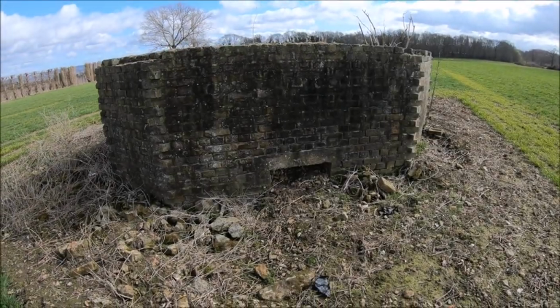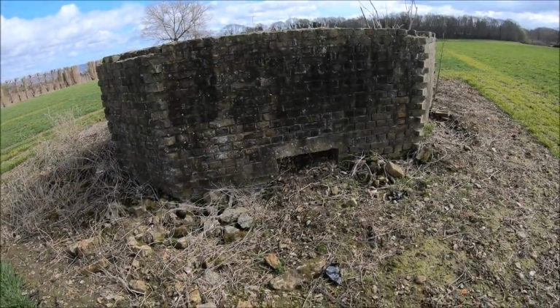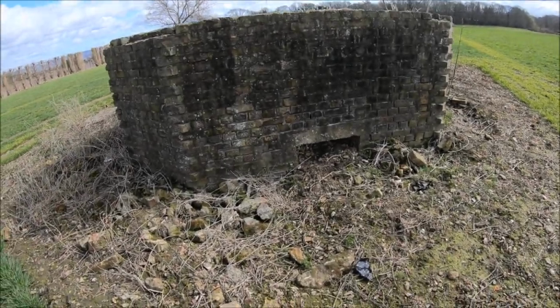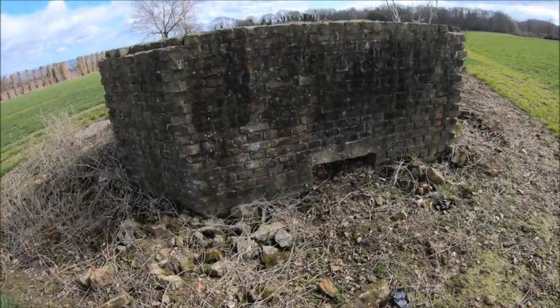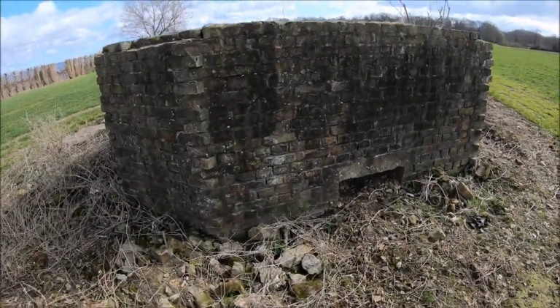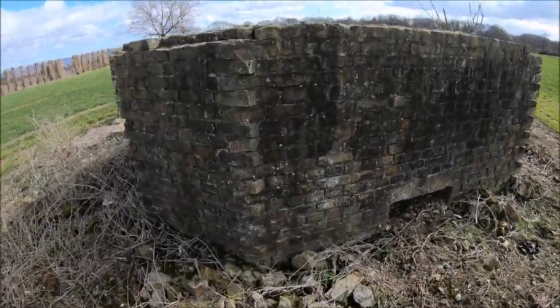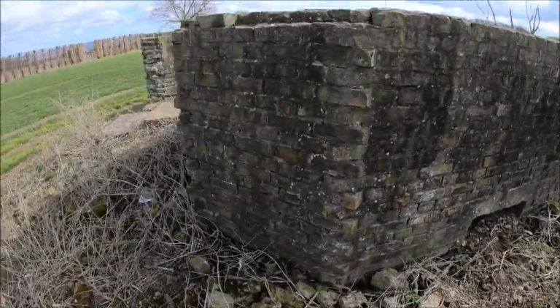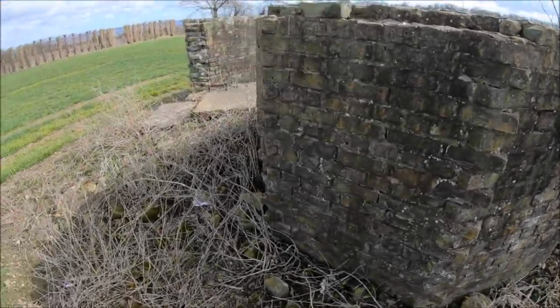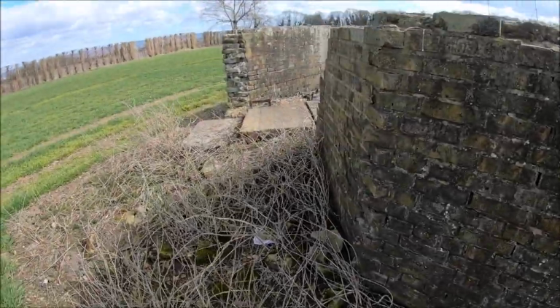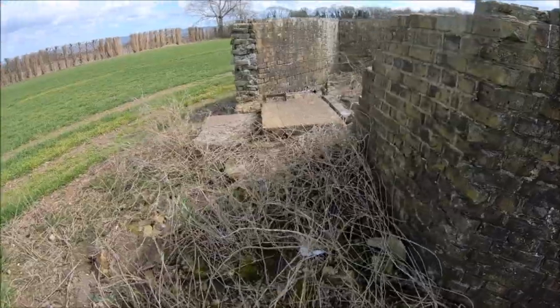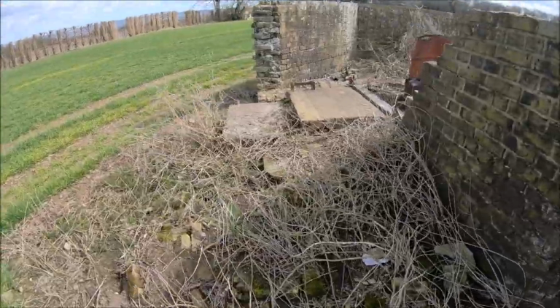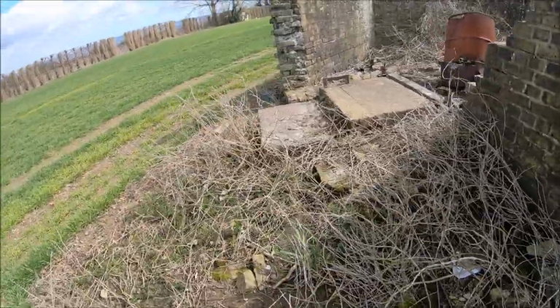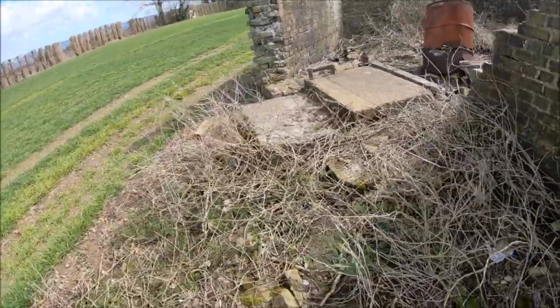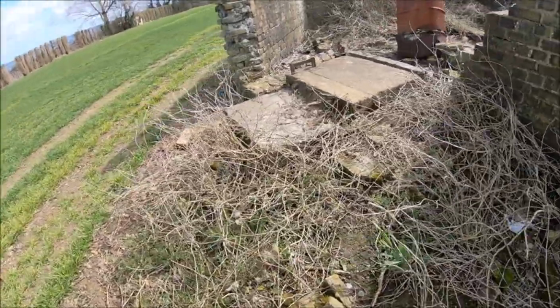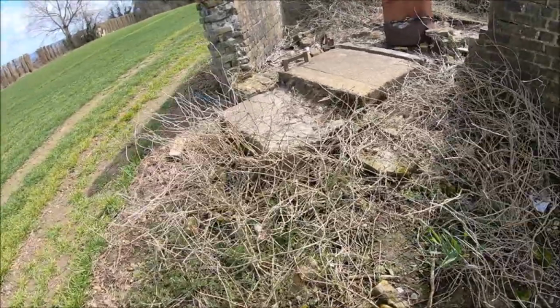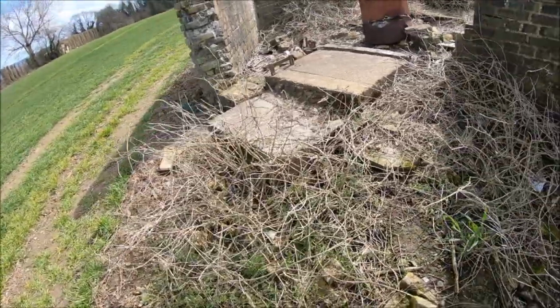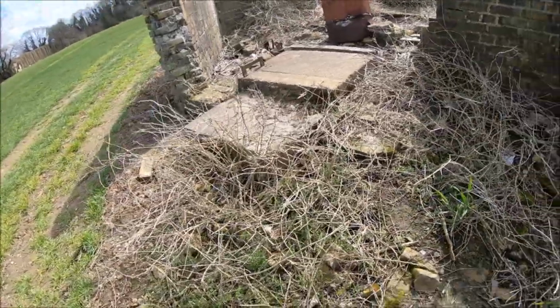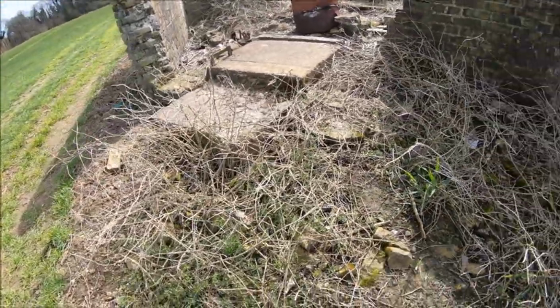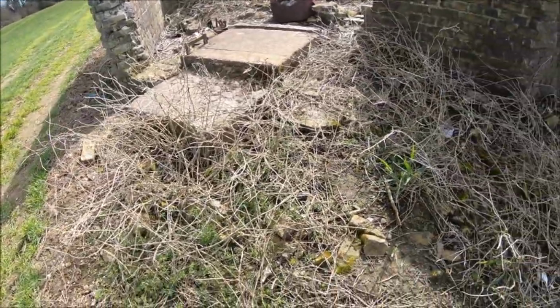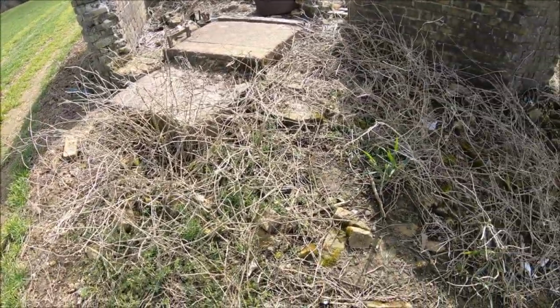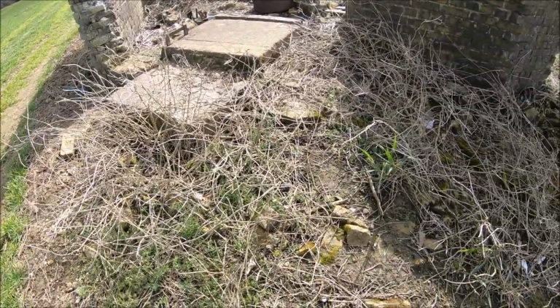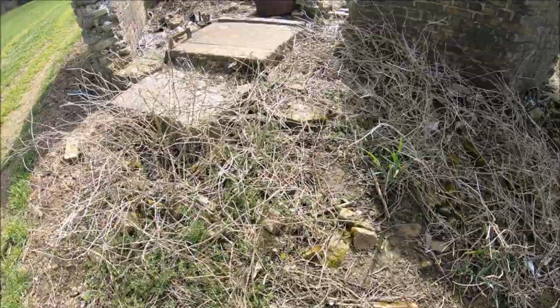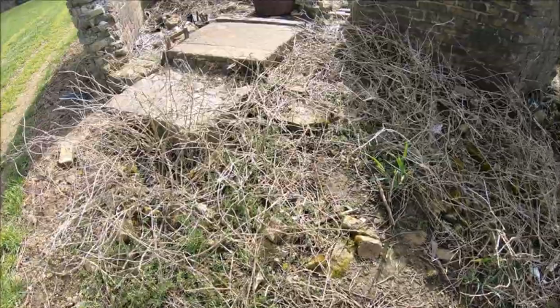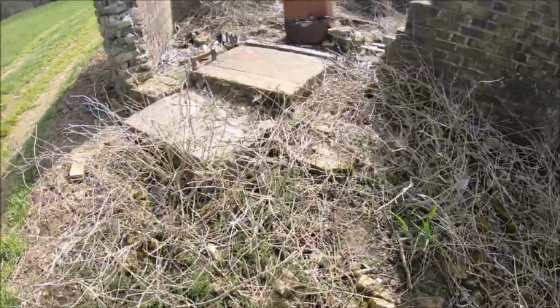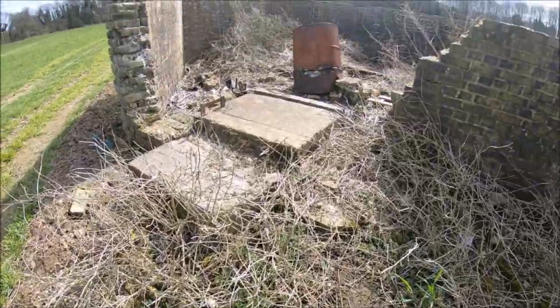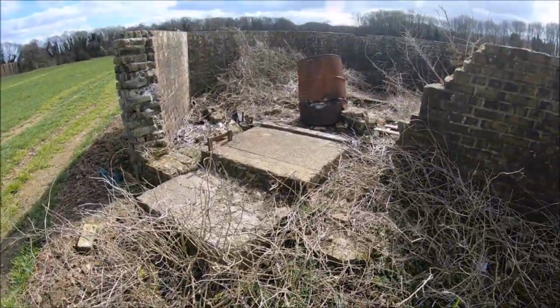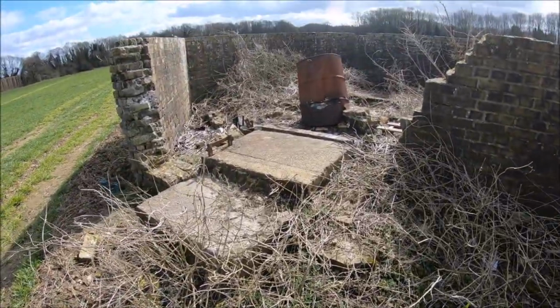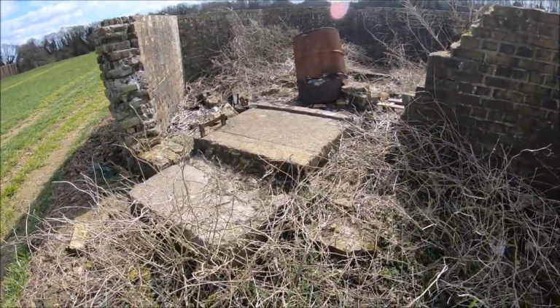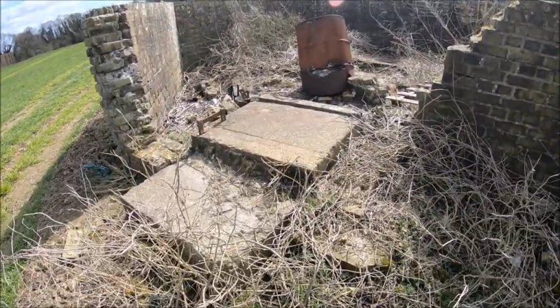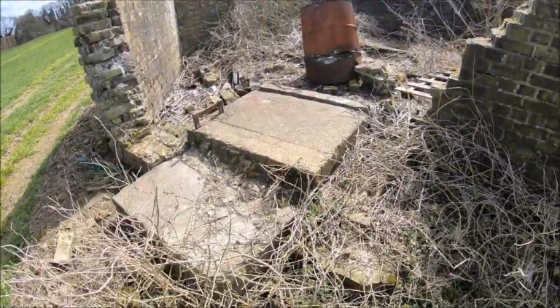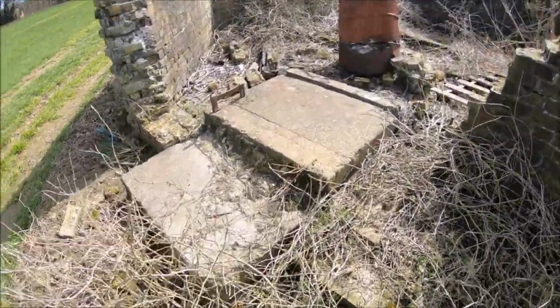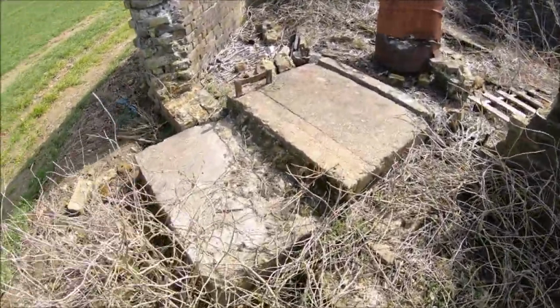Well, this is what remains of a high frequency direction finder, or possibly a Y station, on the outskirts of the former RAF West Morling.